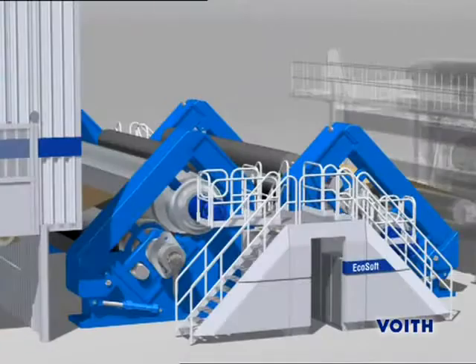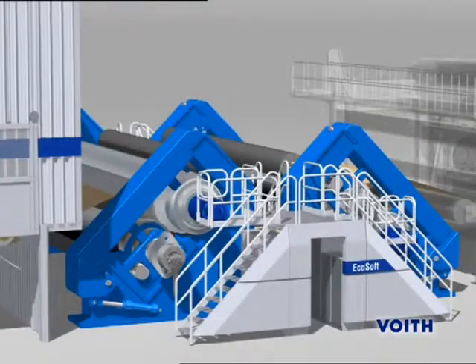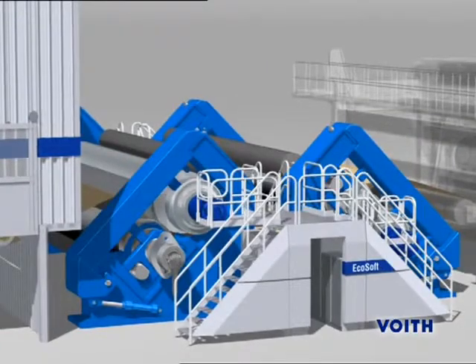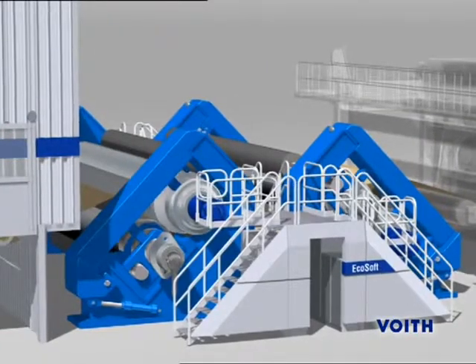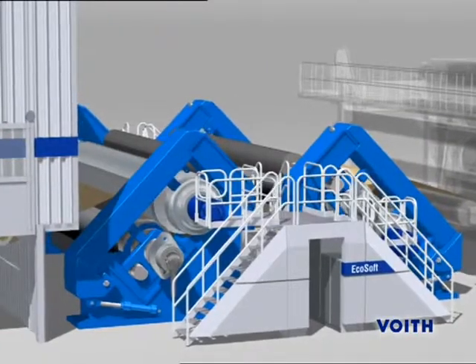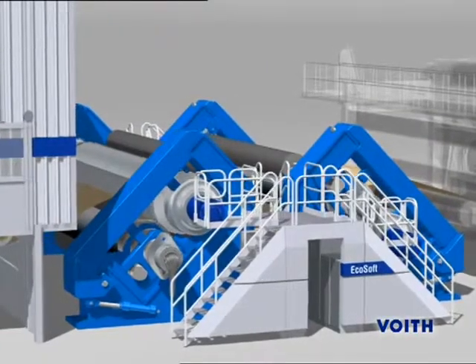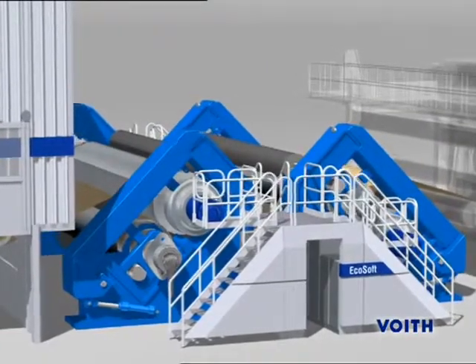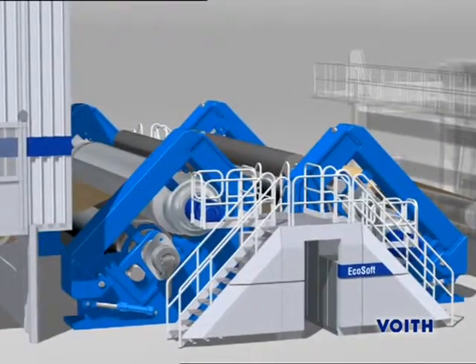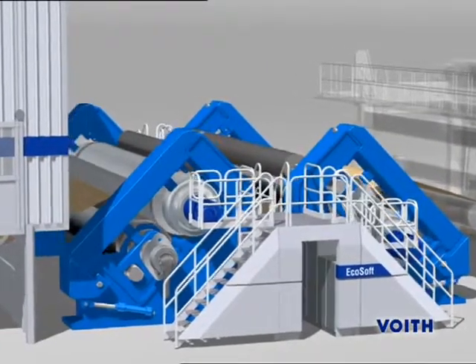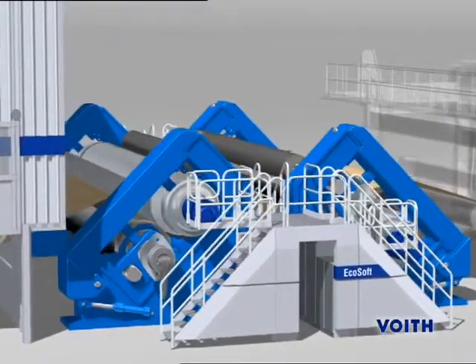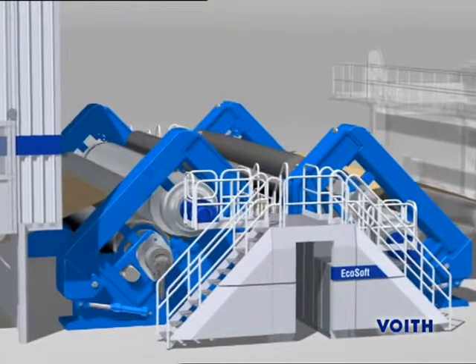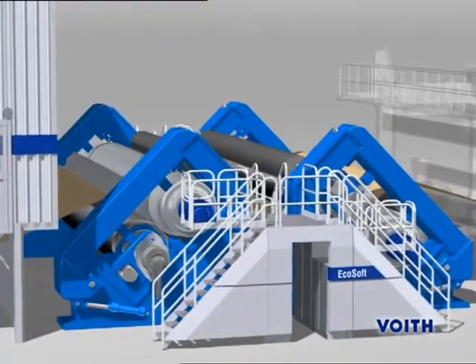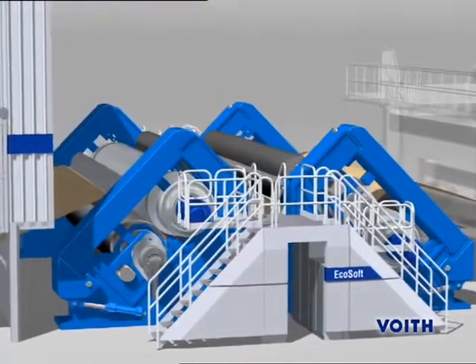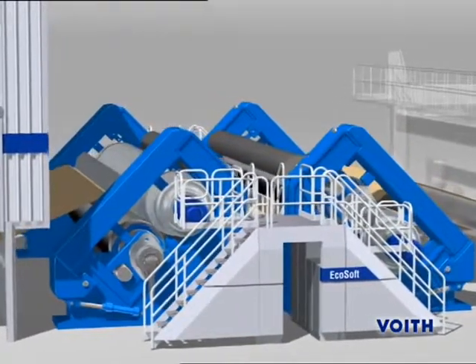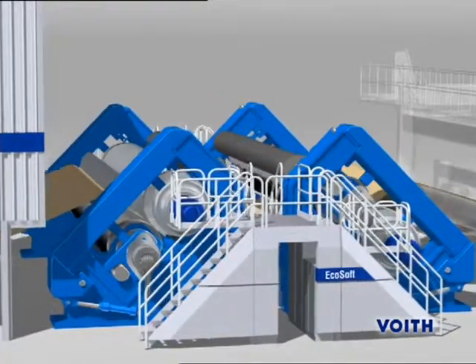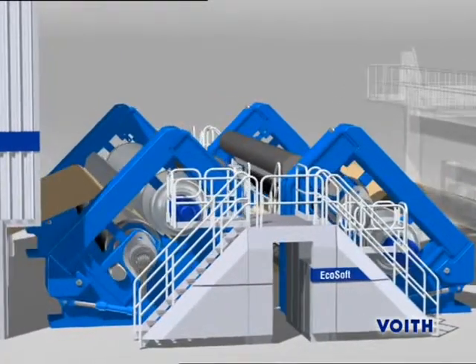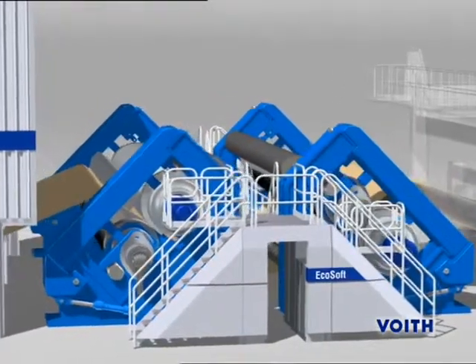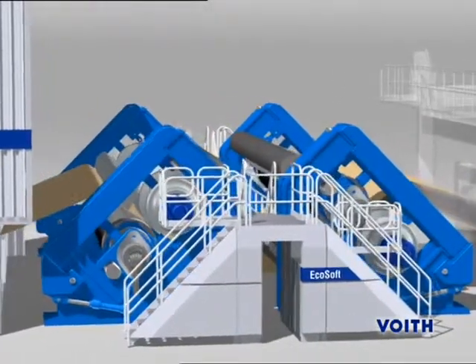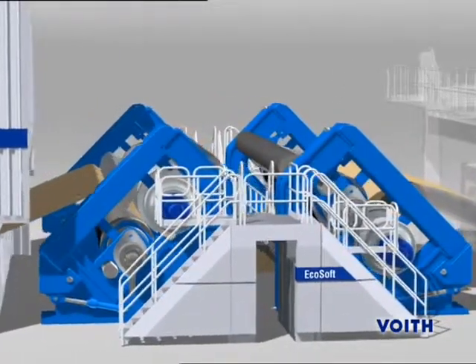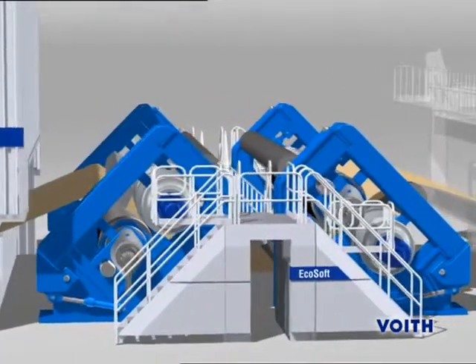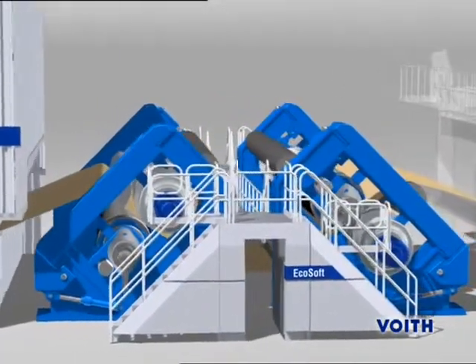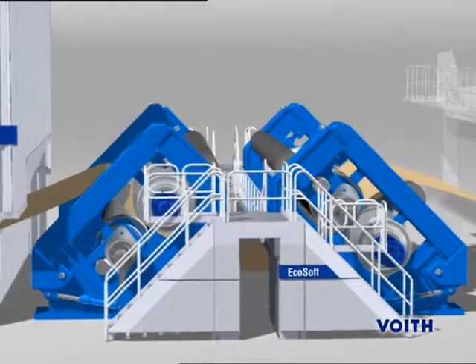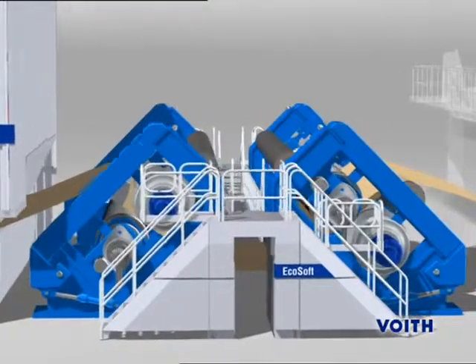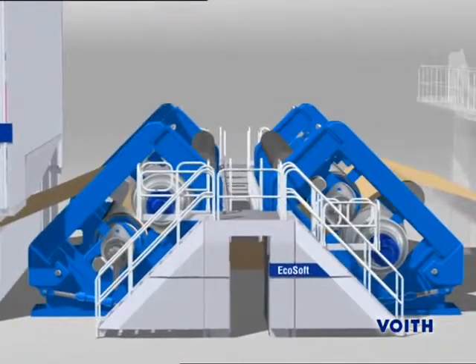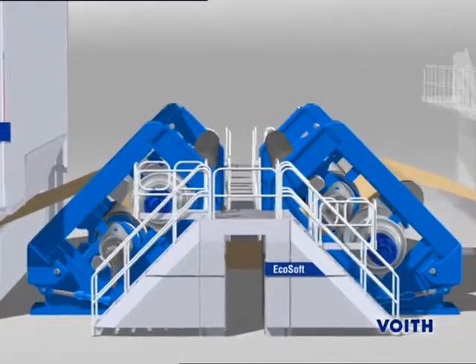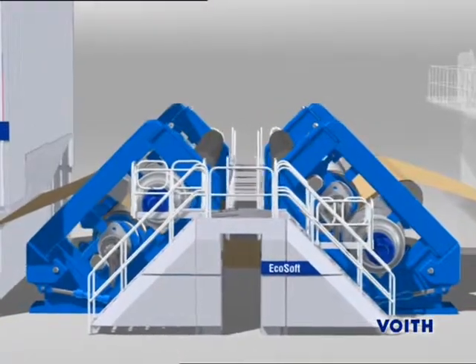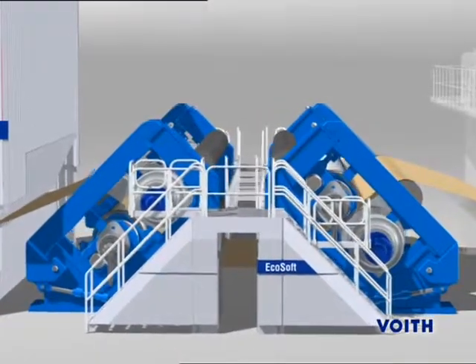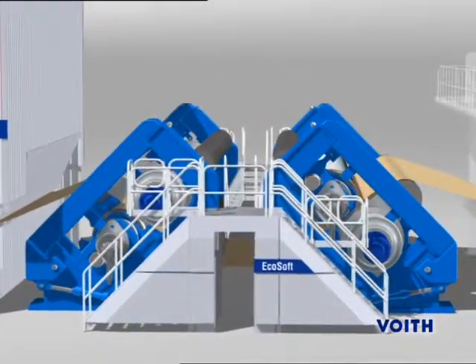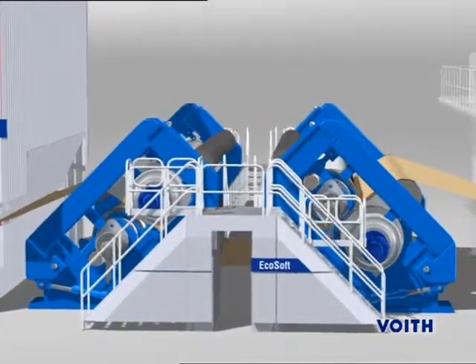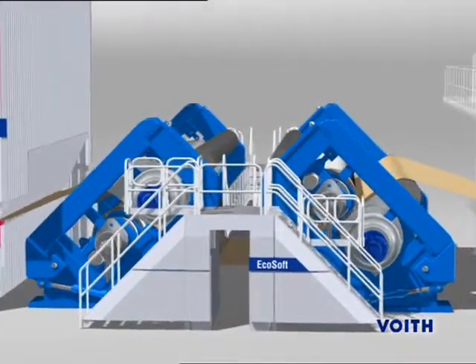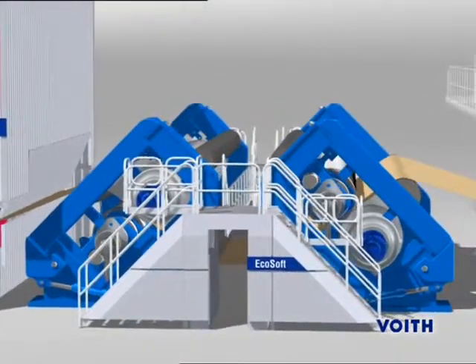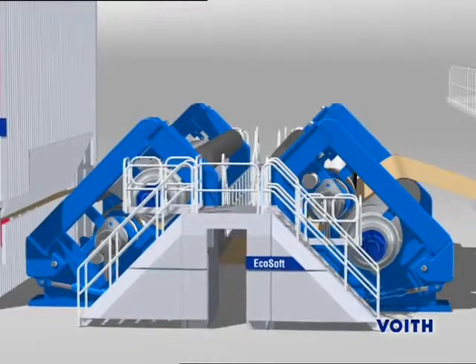The EchoSoft Delta 2x2 comprises two nip-correct rolls with soft cover and two Flexi-Therm rolls with hard cover arranged alternately in top and bottom positions for uniform calendaring of both web sides.